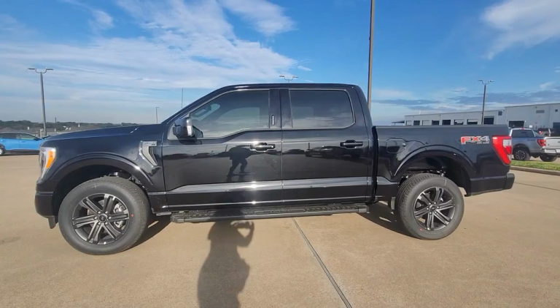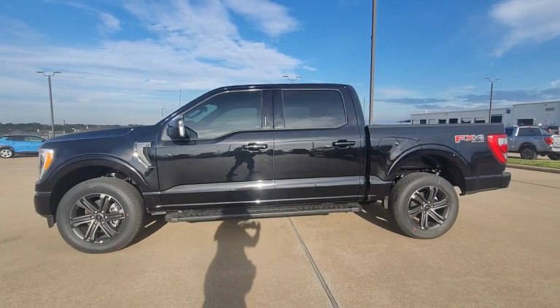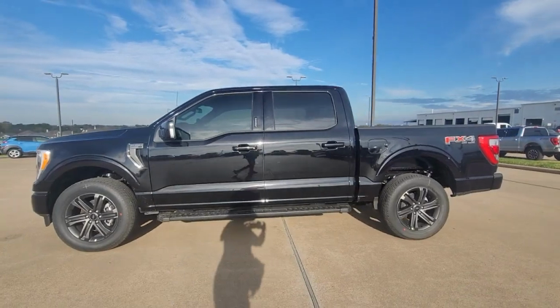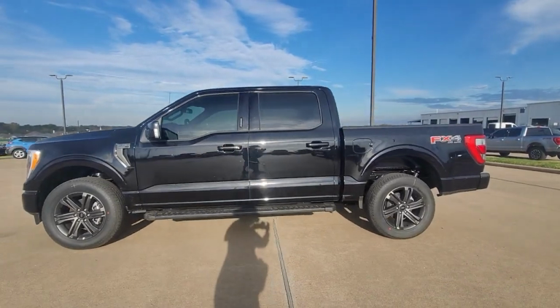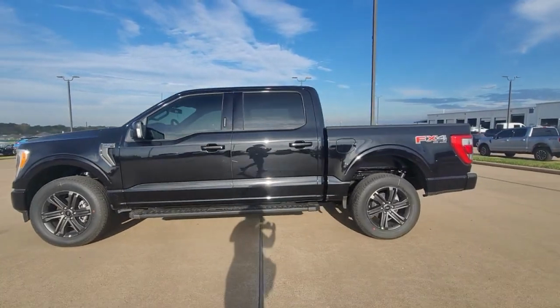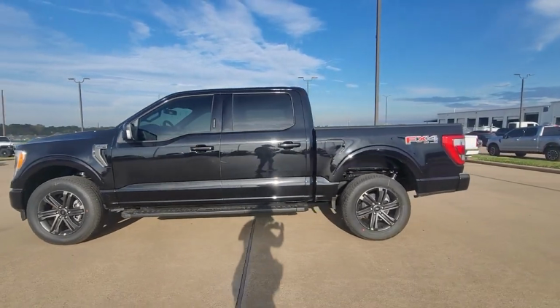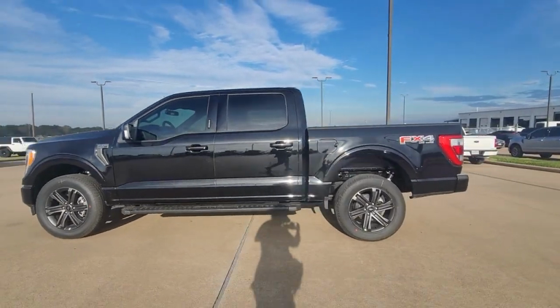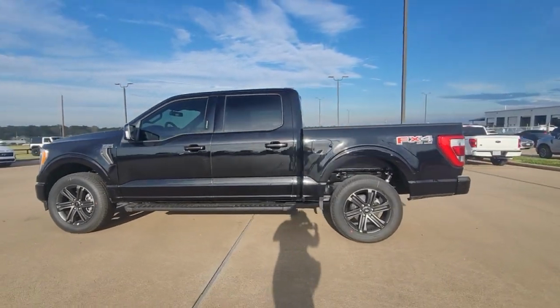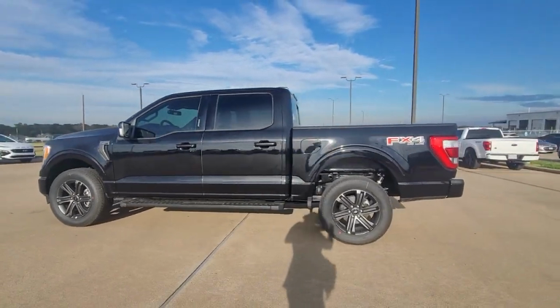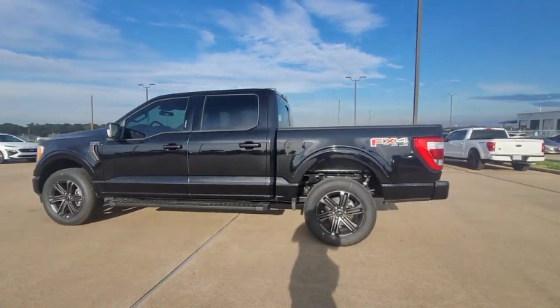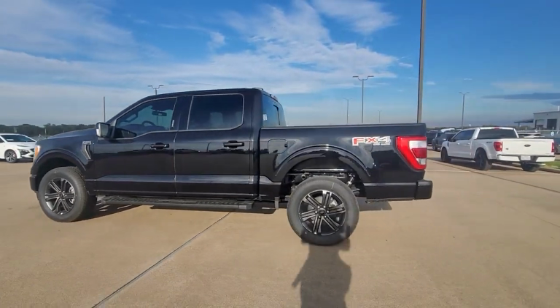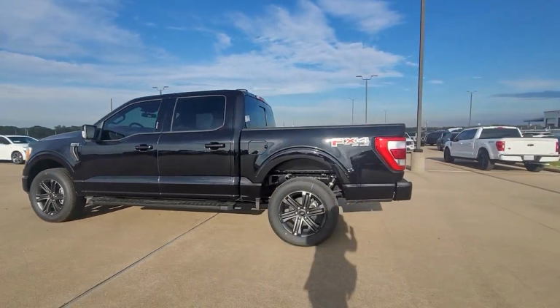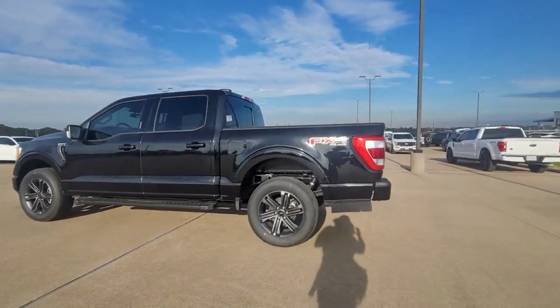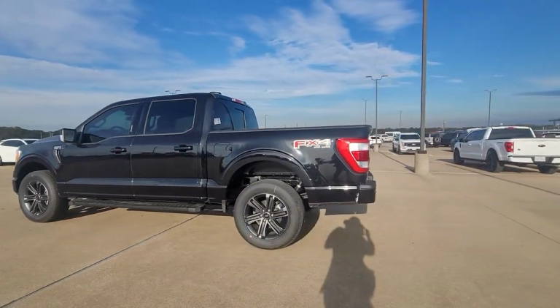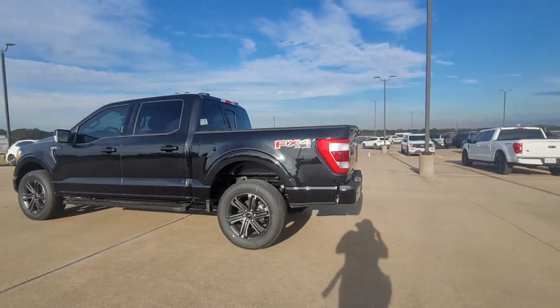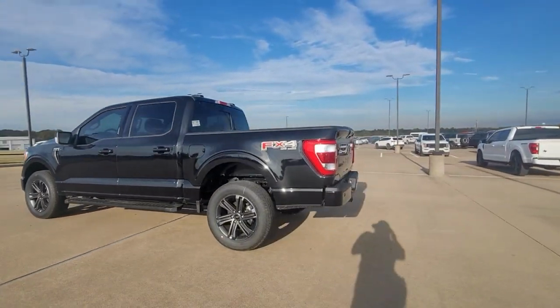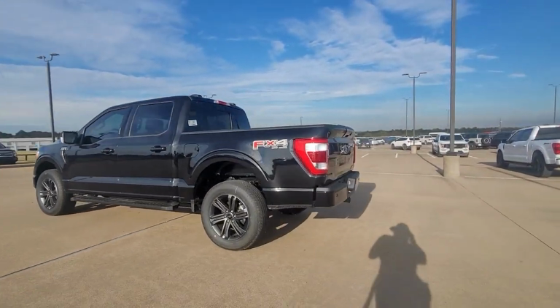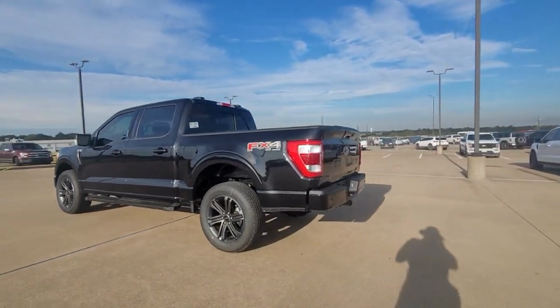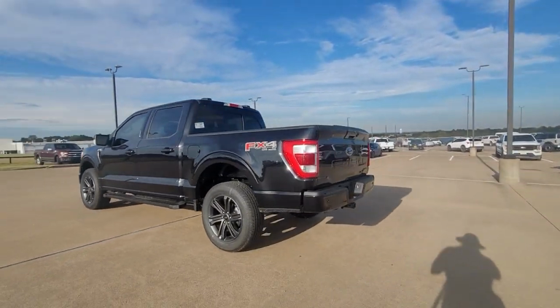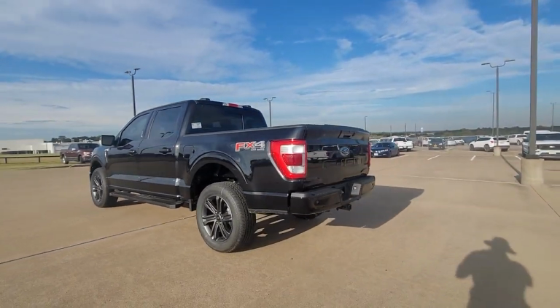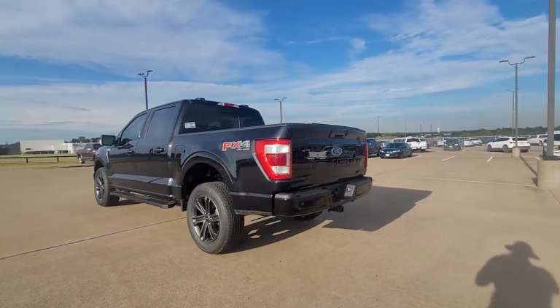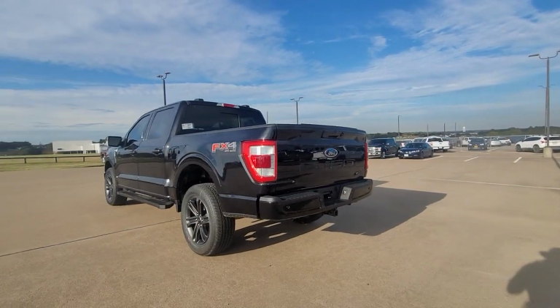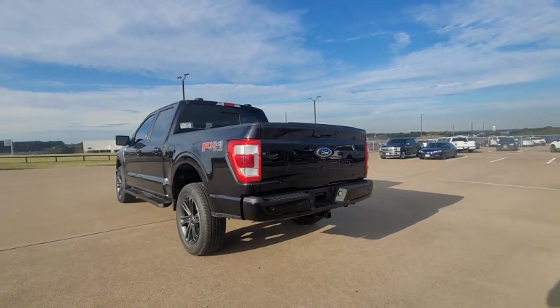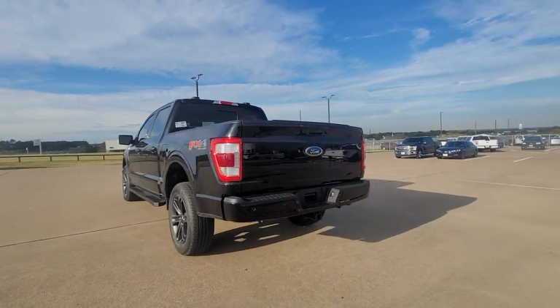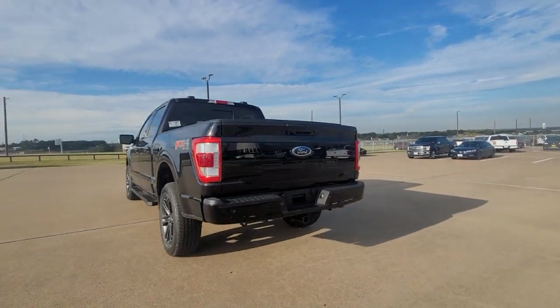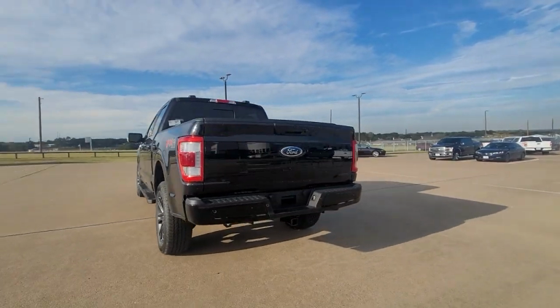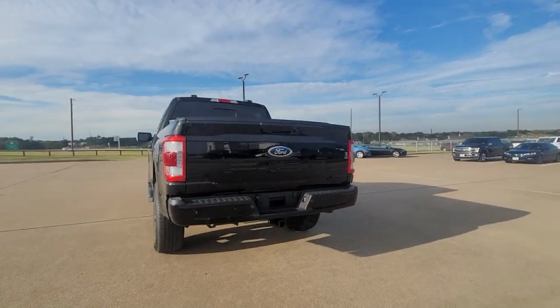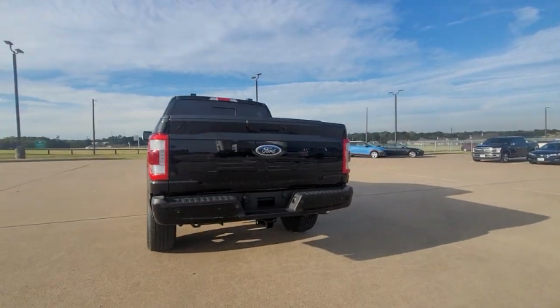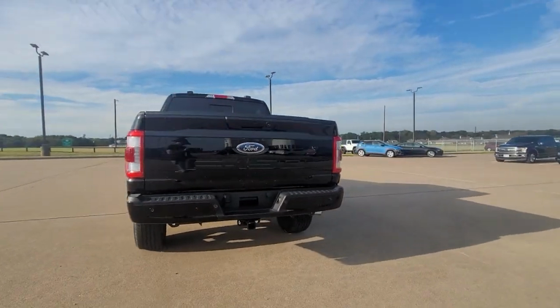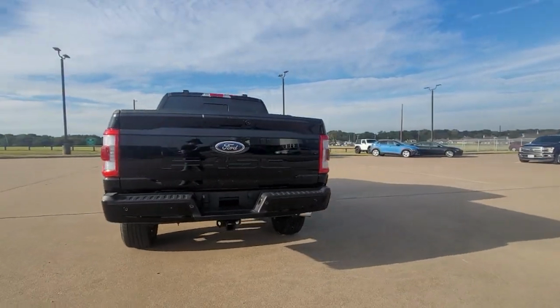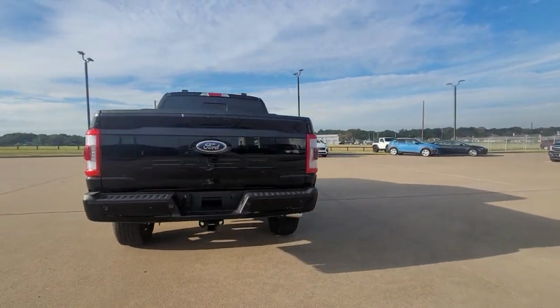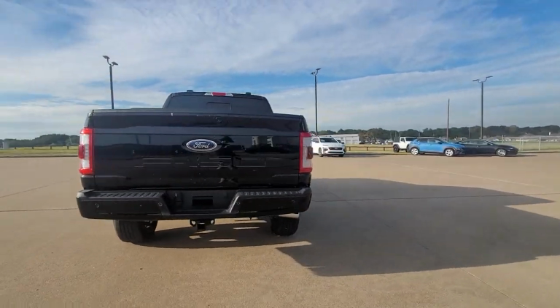You will love the features of this 2022 Ford F-150. Take a closer look at this full-size F-150.